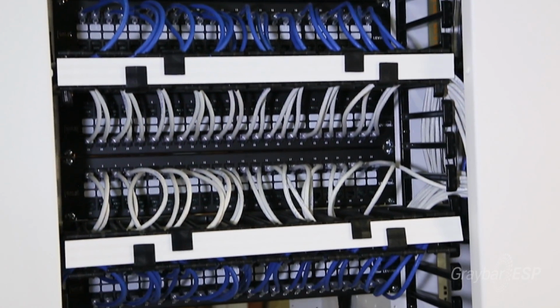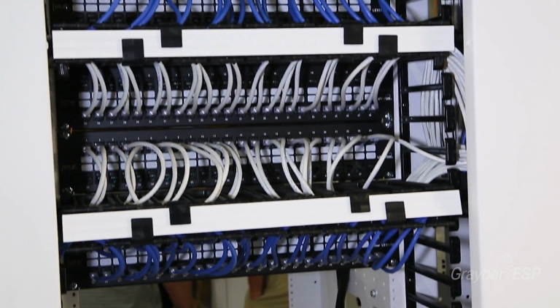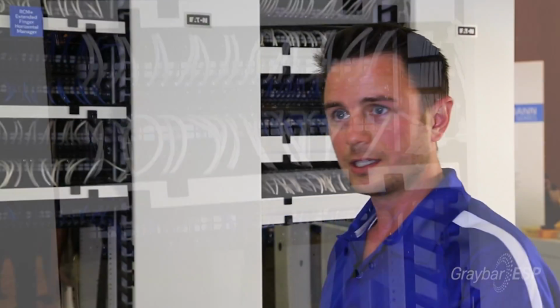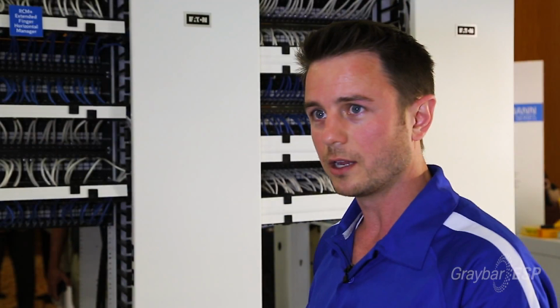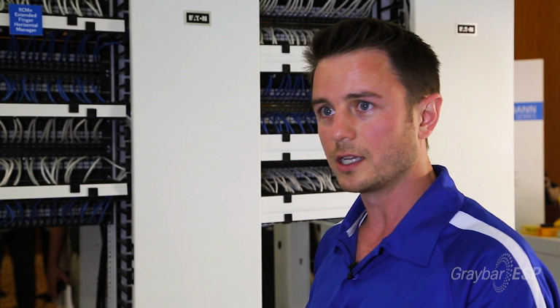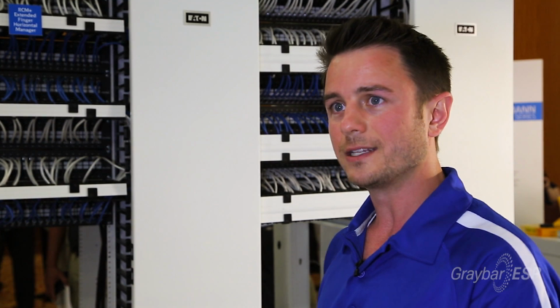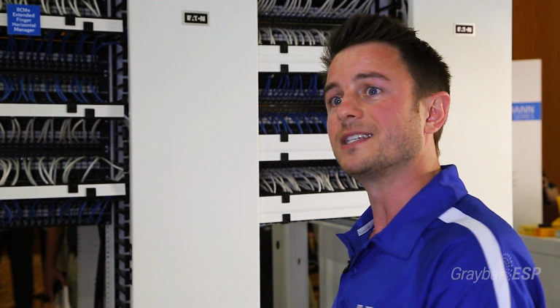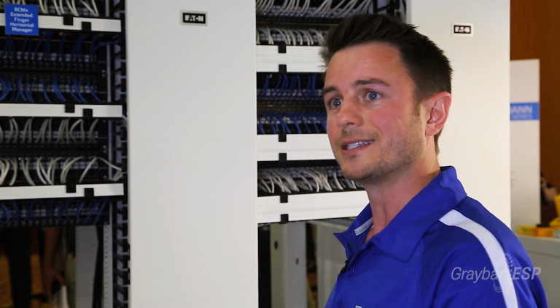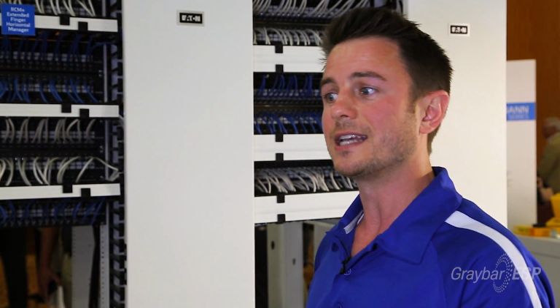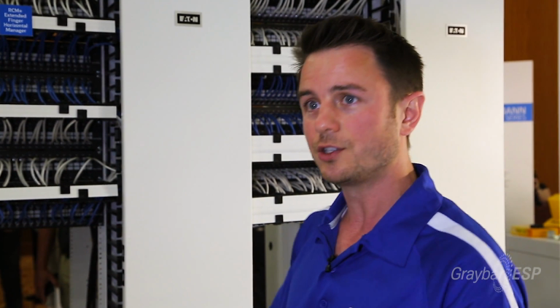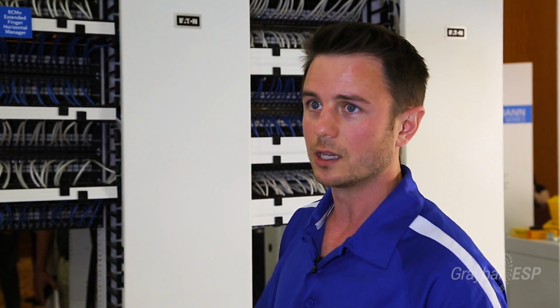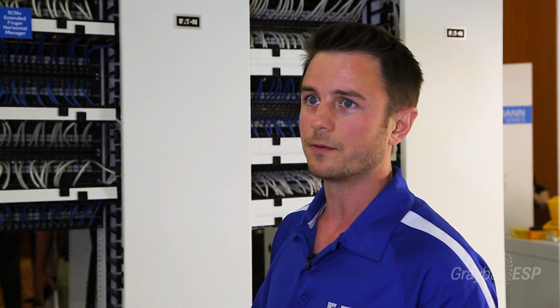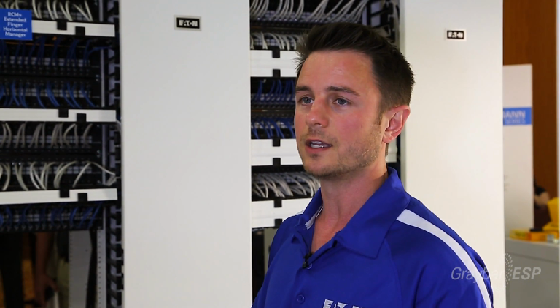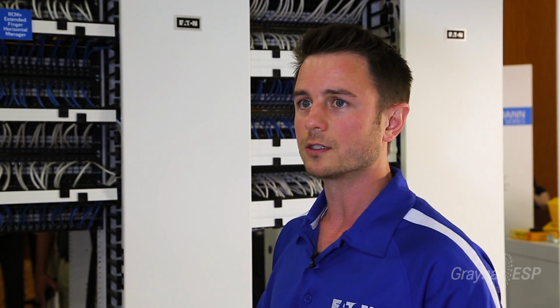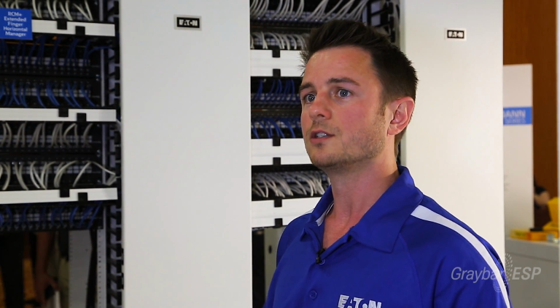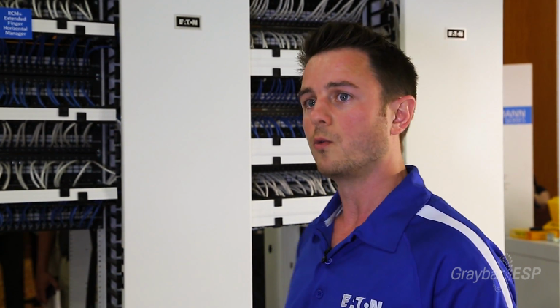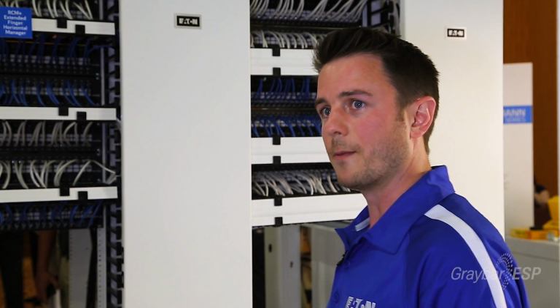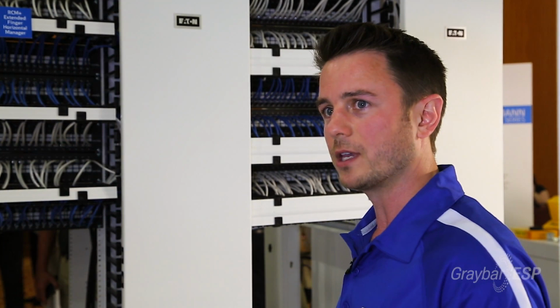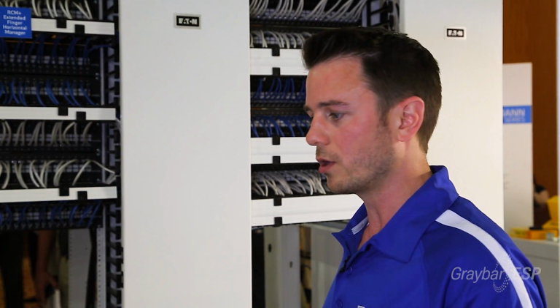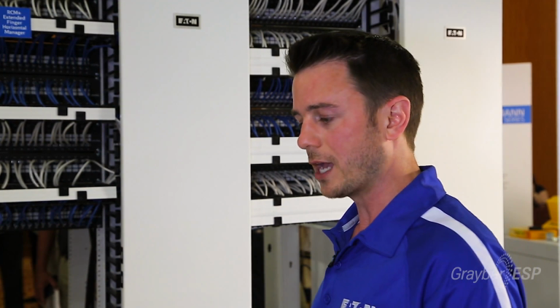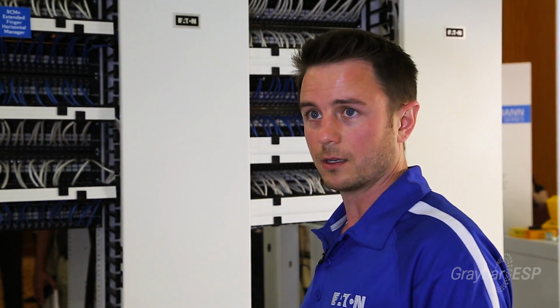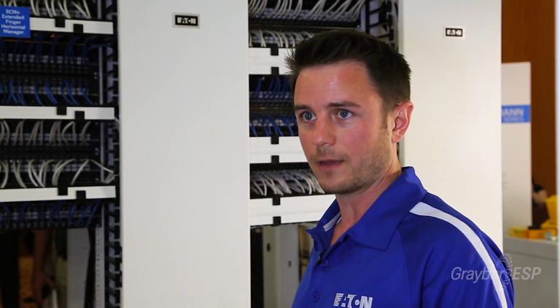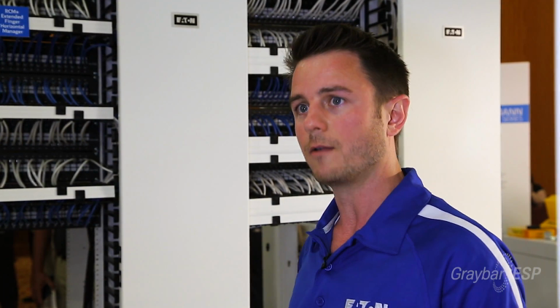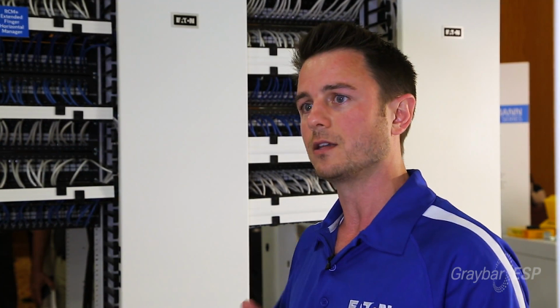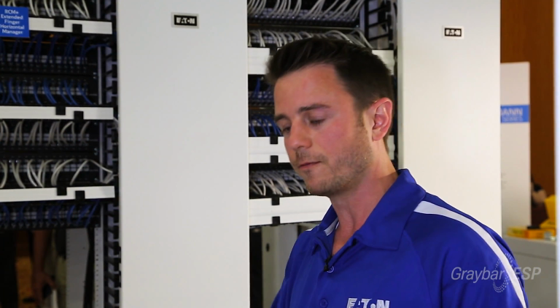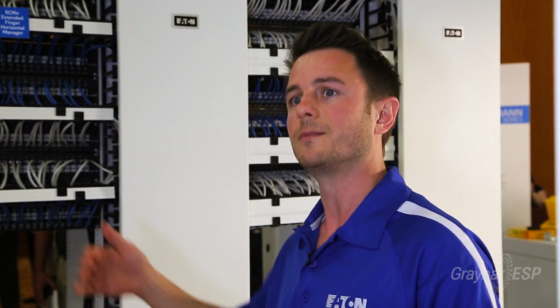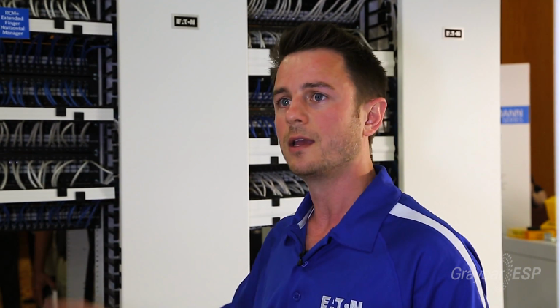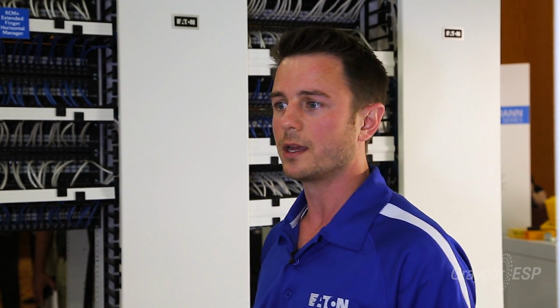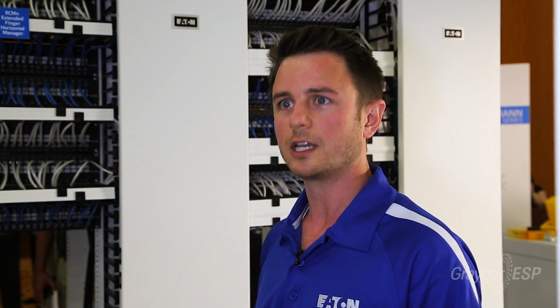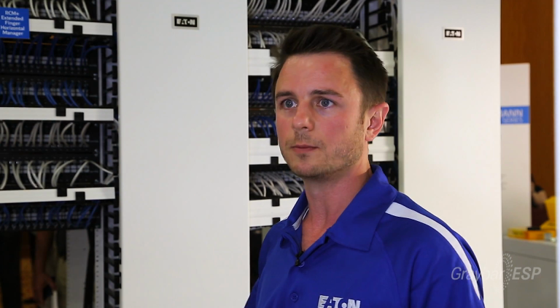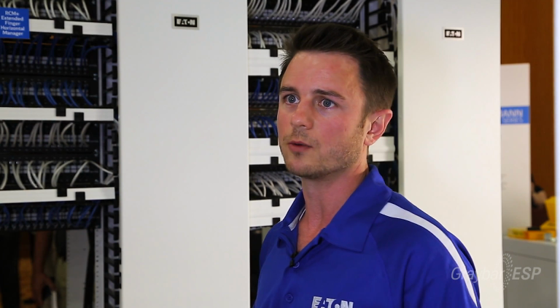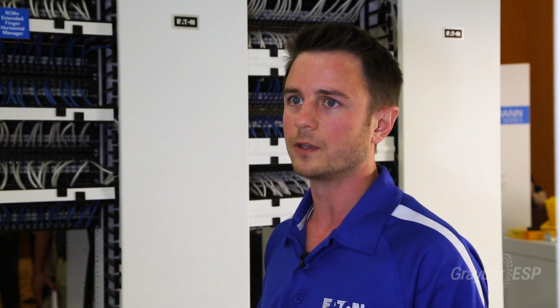A lot of the new Cisco gear does vent from side to side, and that's an issue in a lot of installations. So we have a baffle kit where it helps the air vent from front to back, and it just helps a little bit better with air flow.